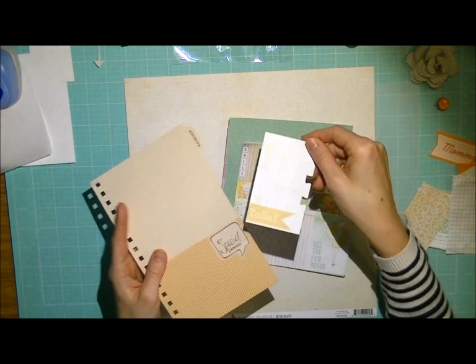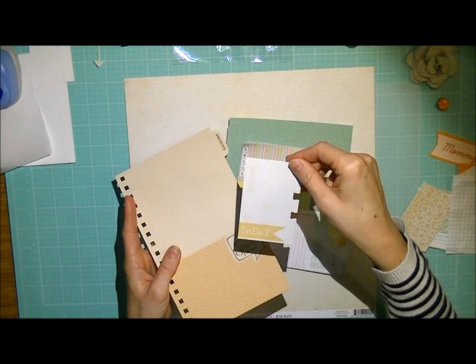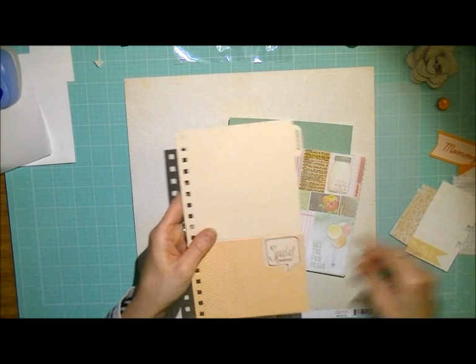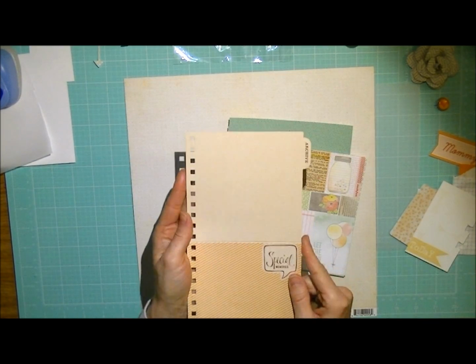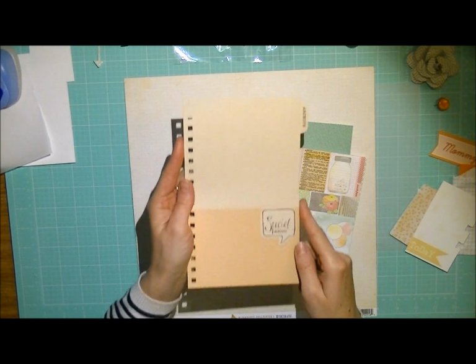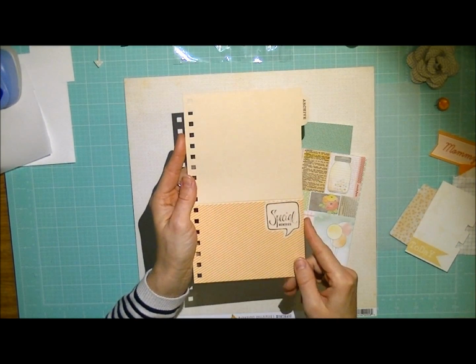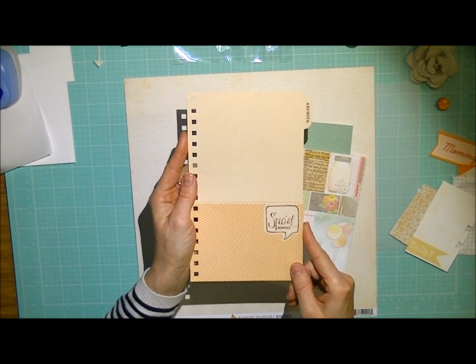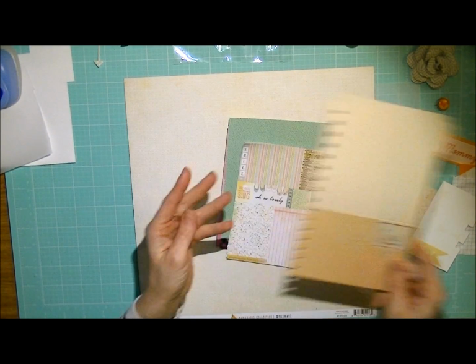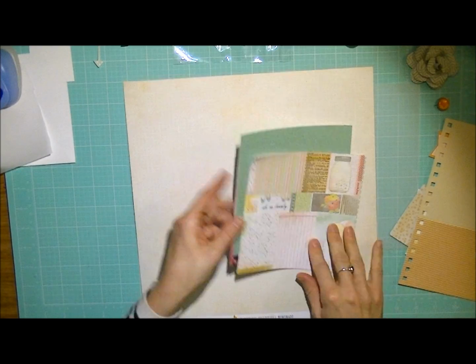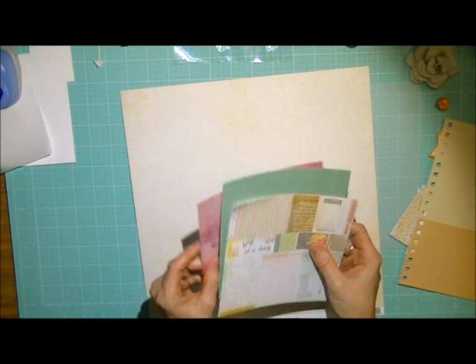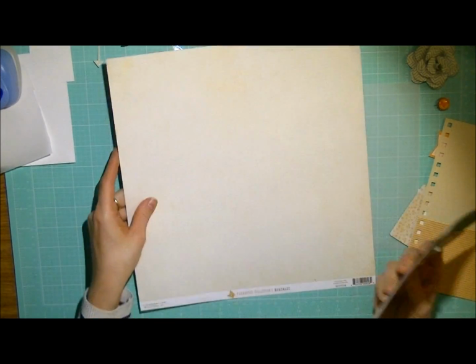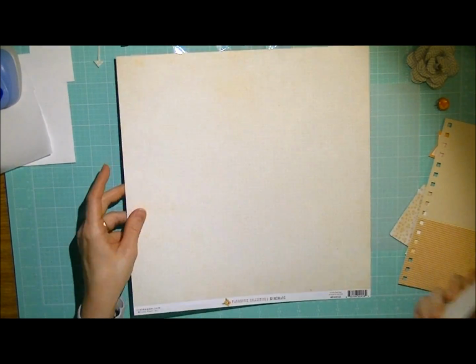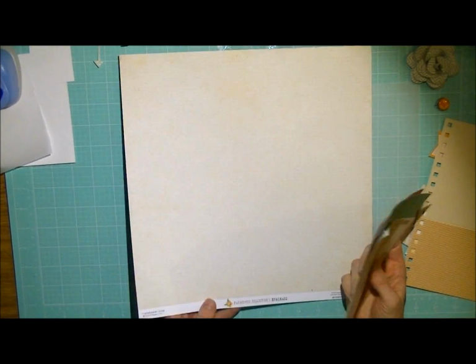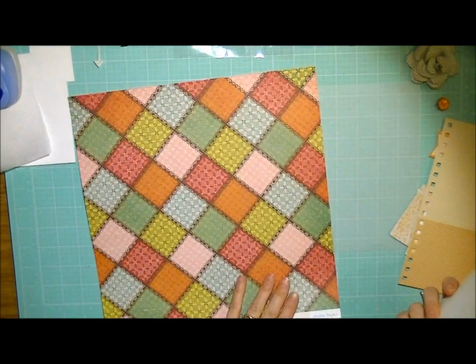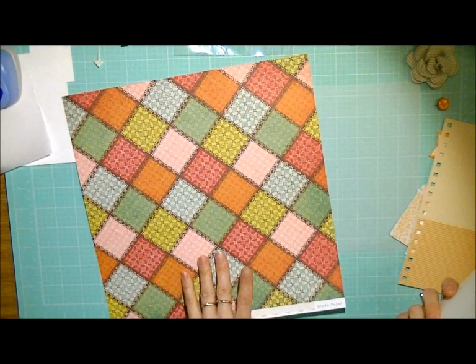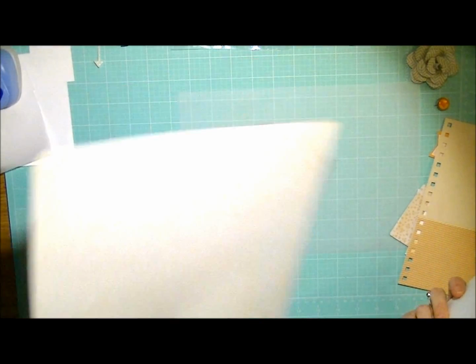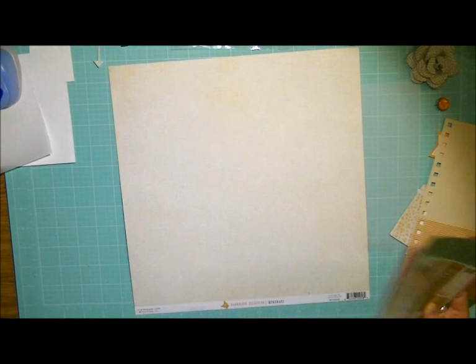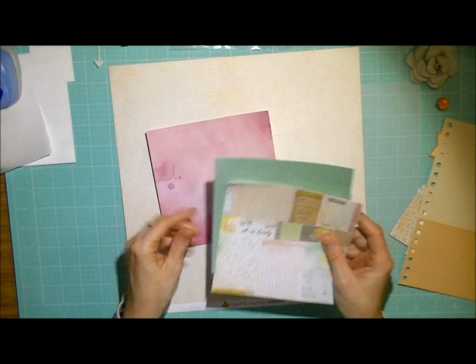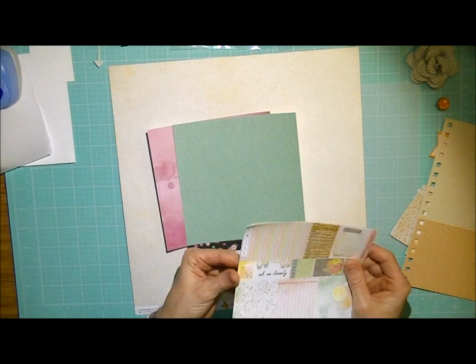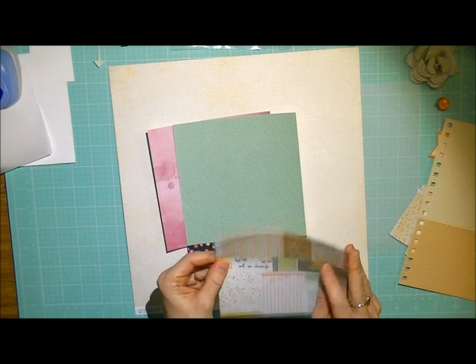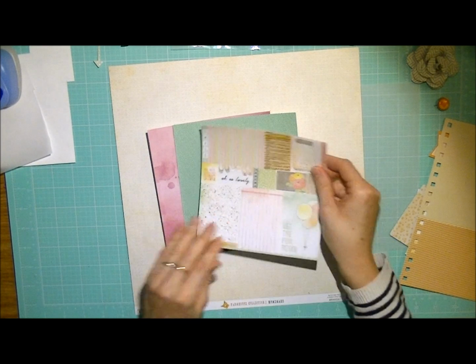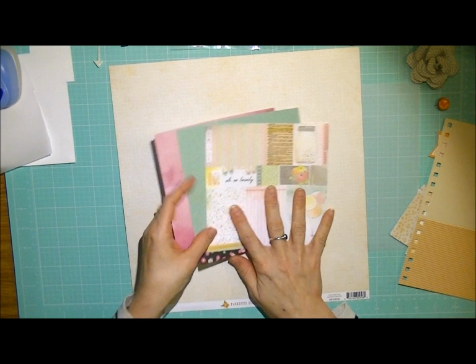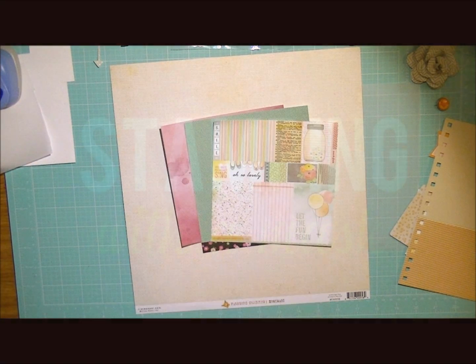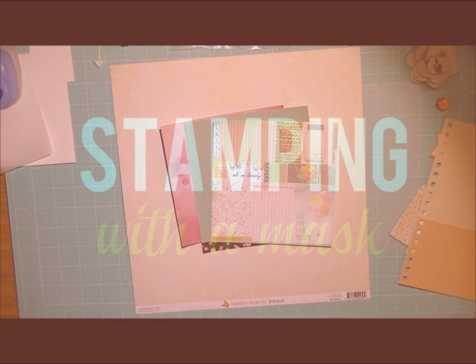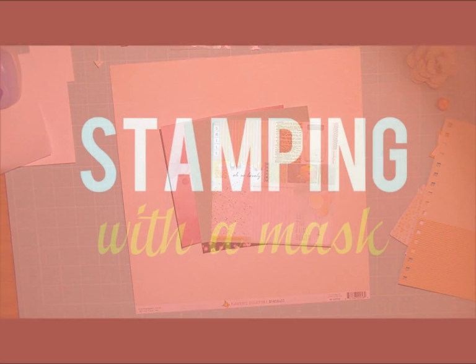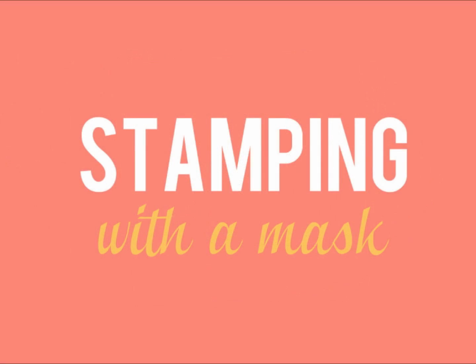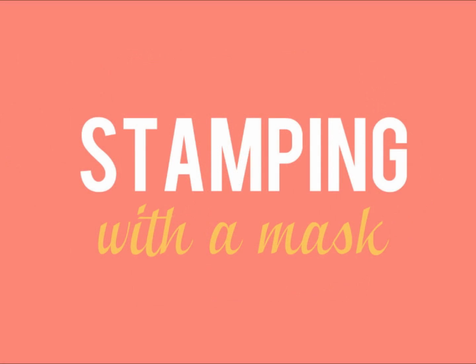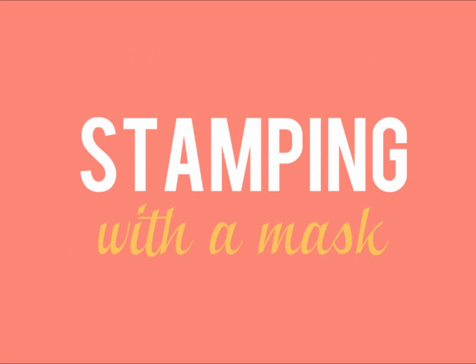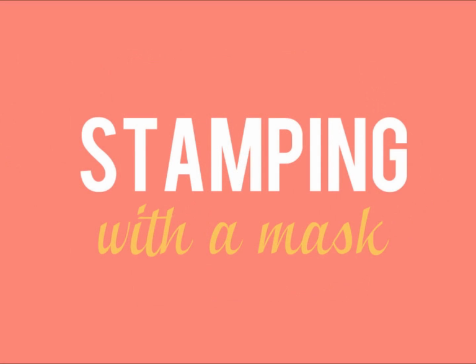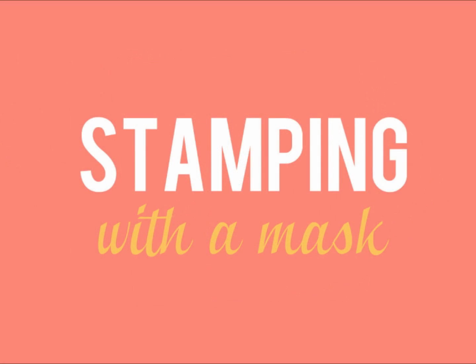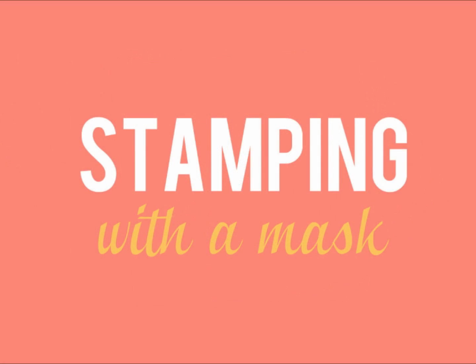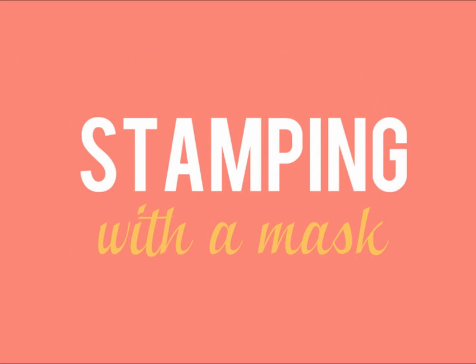Some more little die cuts and a little Amy Tangerine vellum envelope. This piece comes from one of the sketchbooks — I just take them apart and use them on my layout. Crate Paper as base, and then some 6x6 papers from a paper pad. The first technique is stamping.